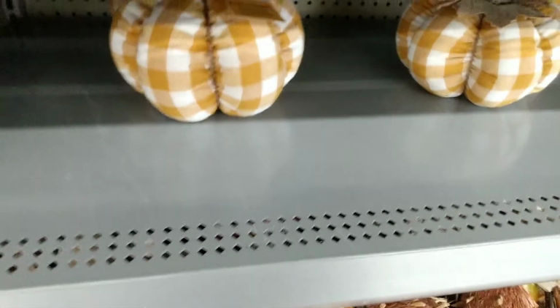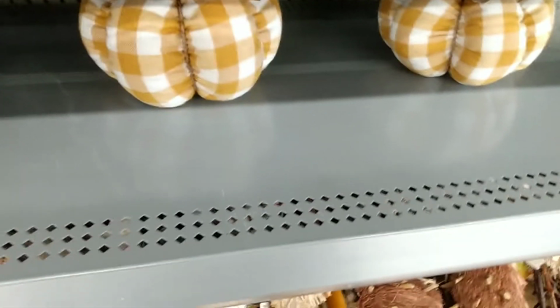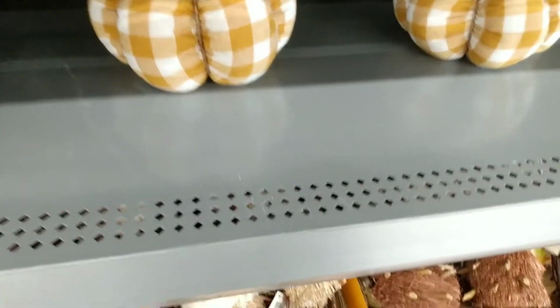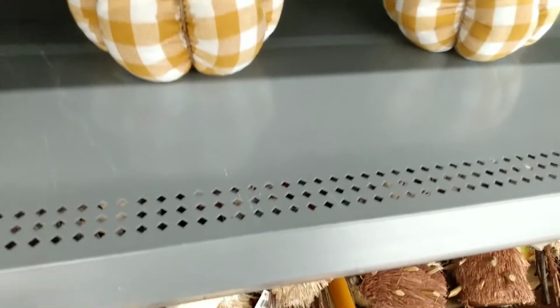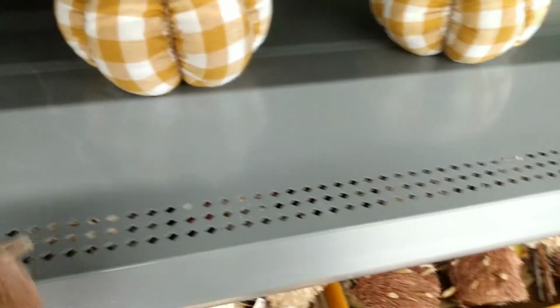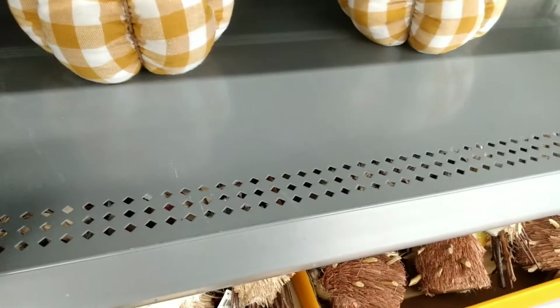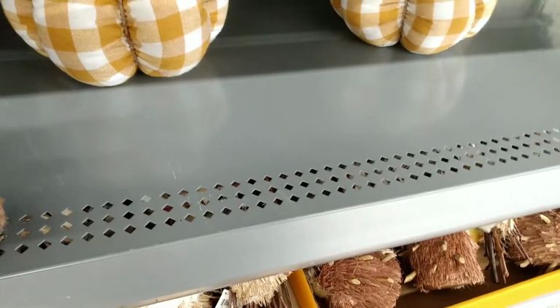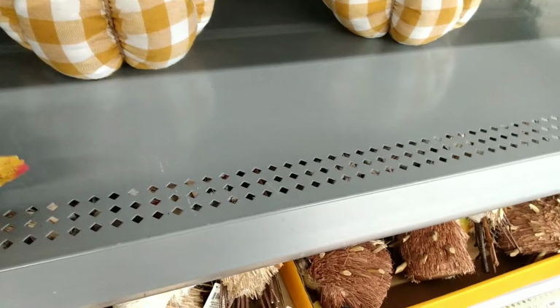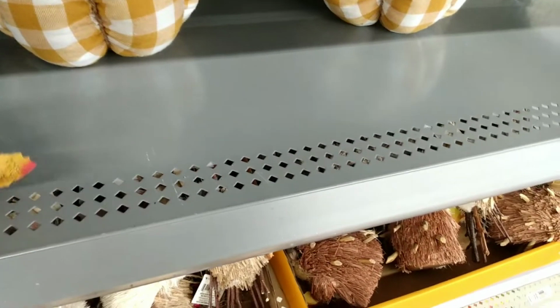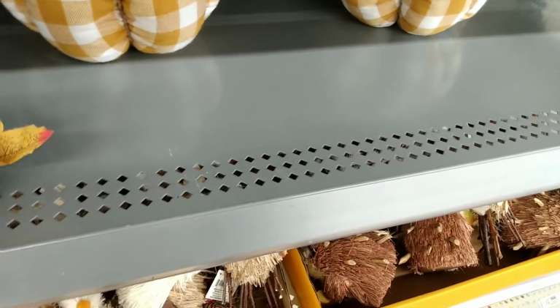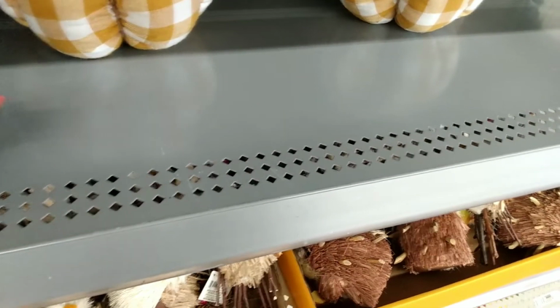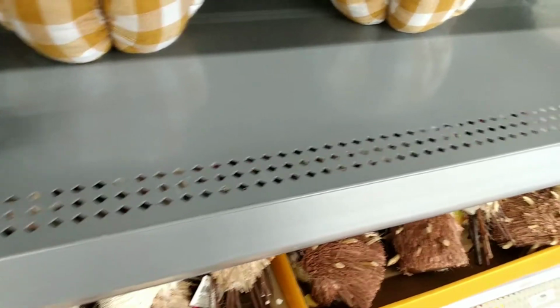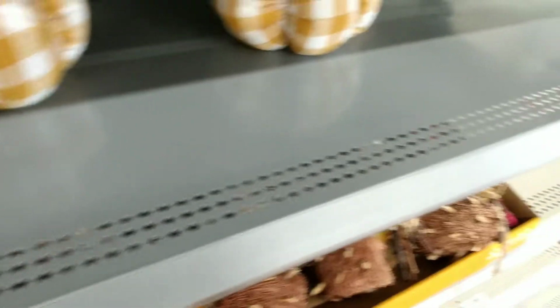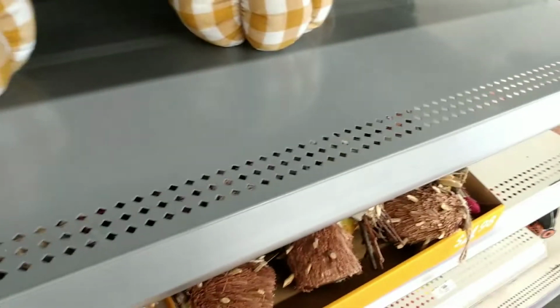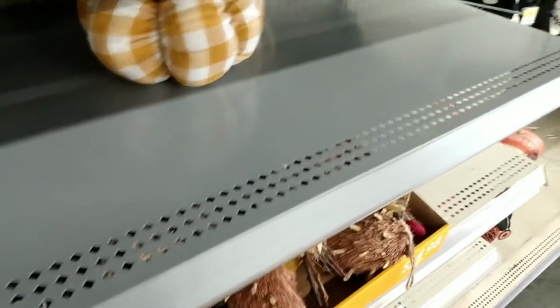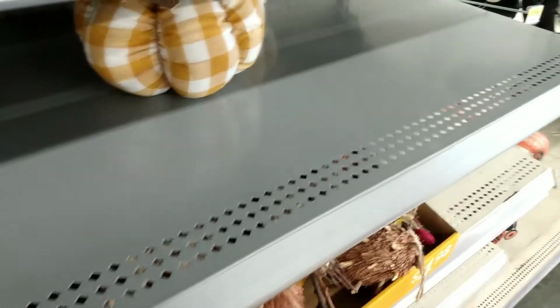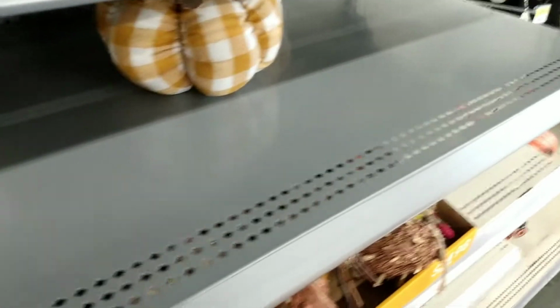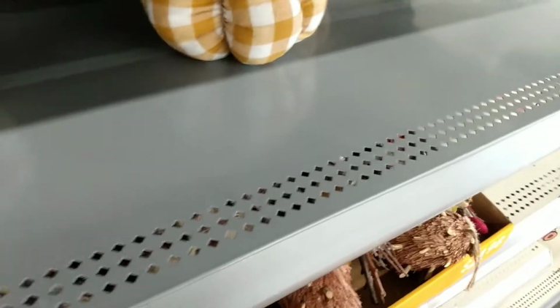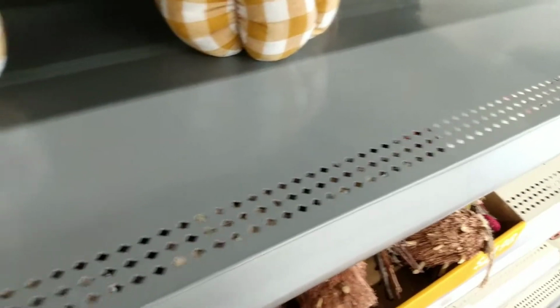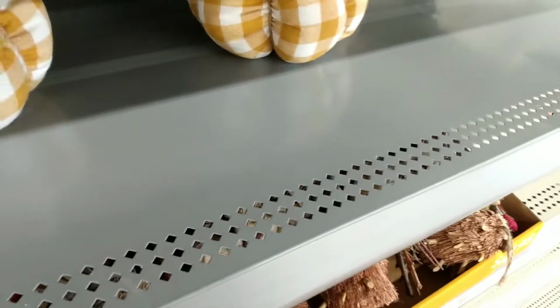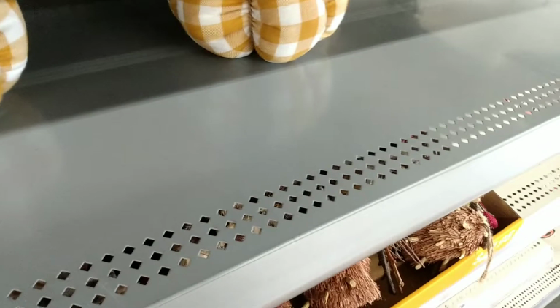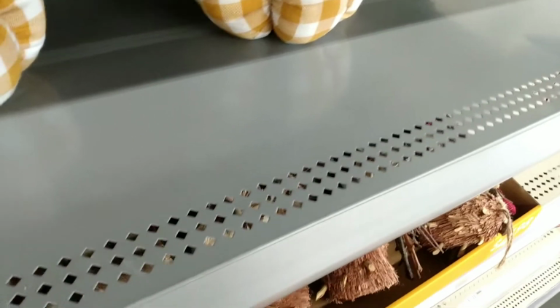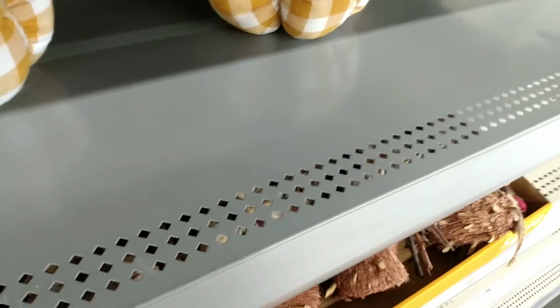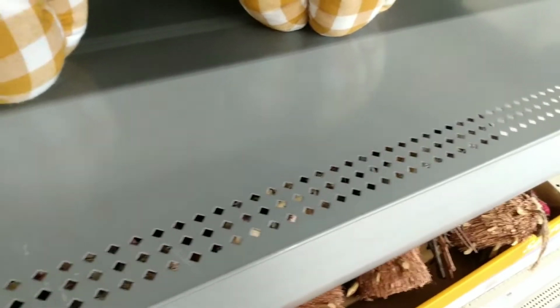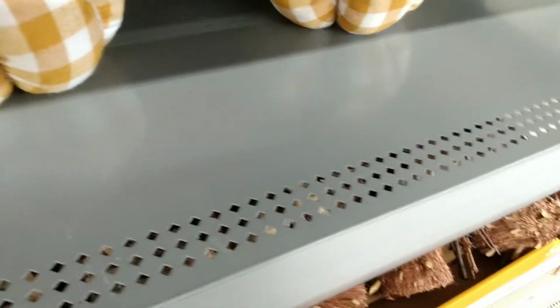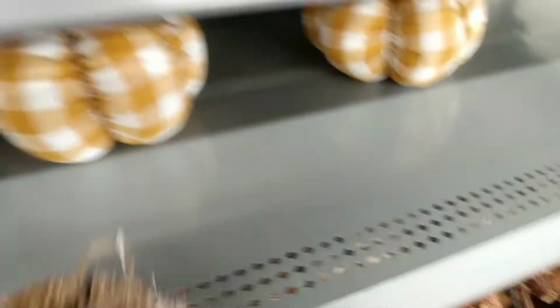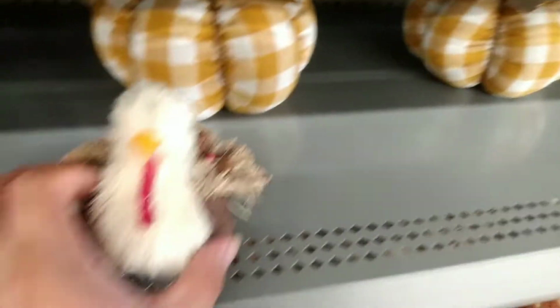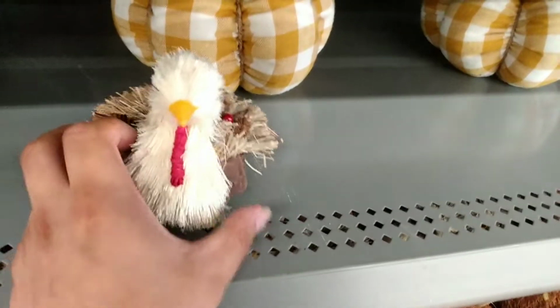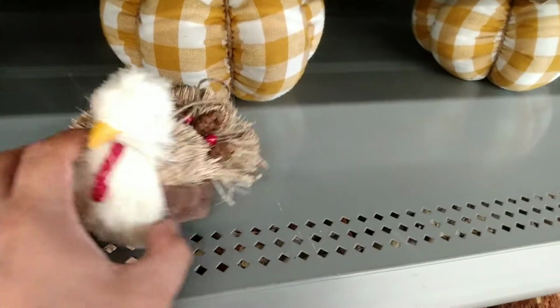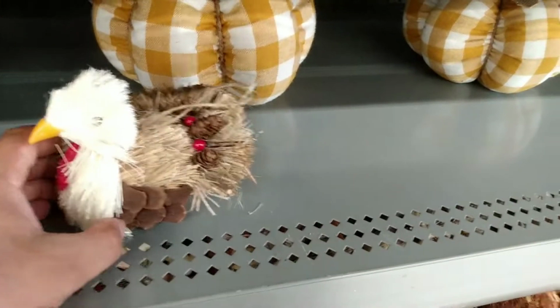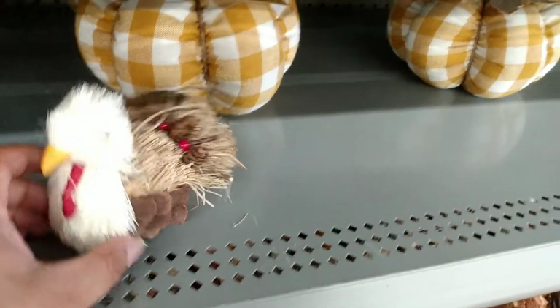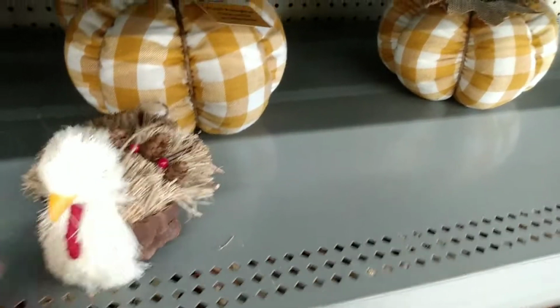I've seen these before. Here's a porcupine, and there's also a turkey. These things are tangled on each other. Here's the turkey — really cool stuff.